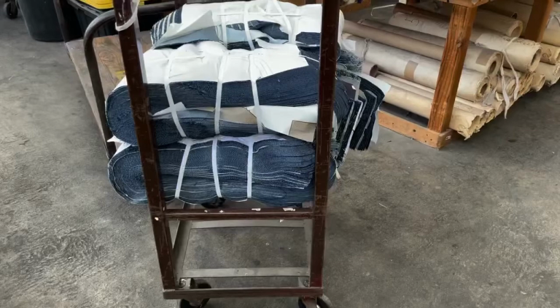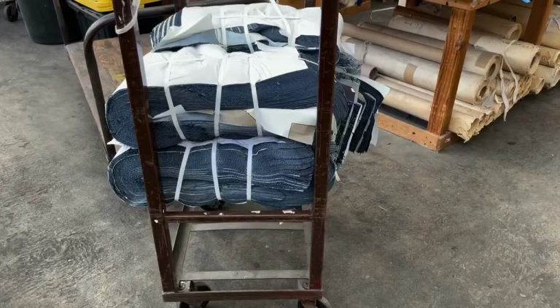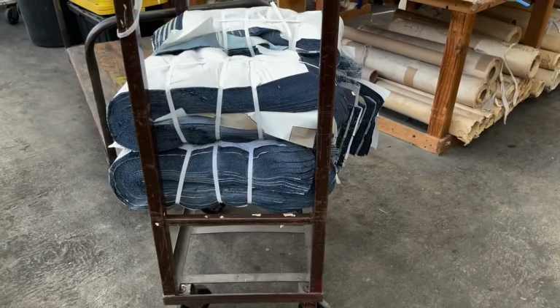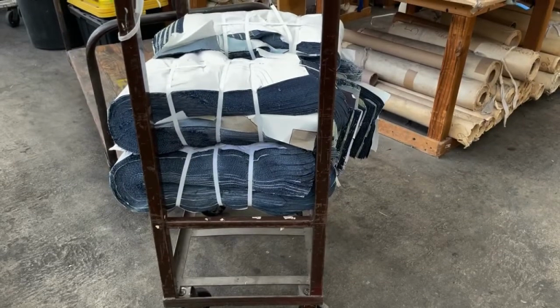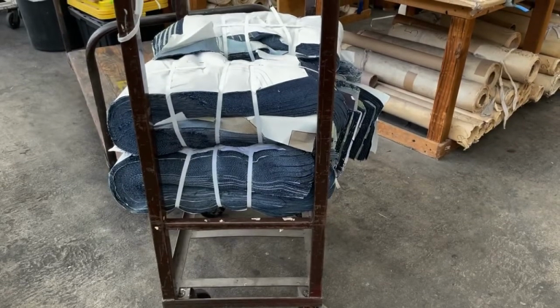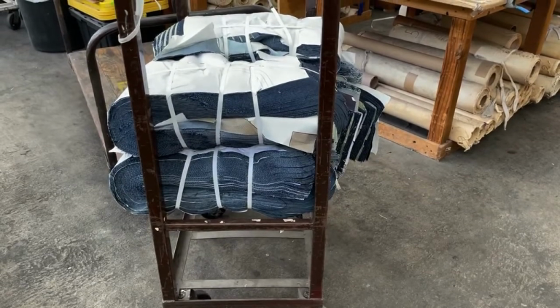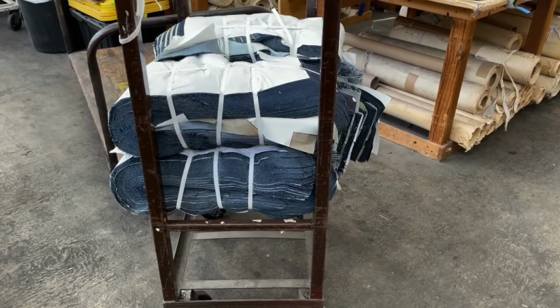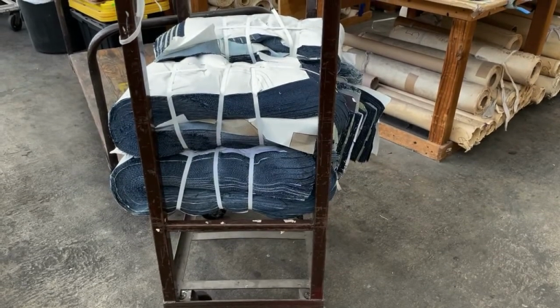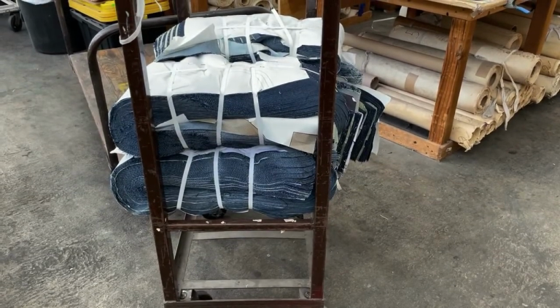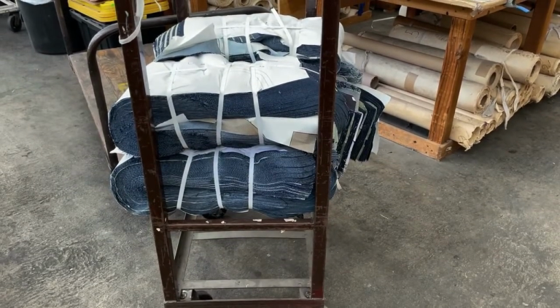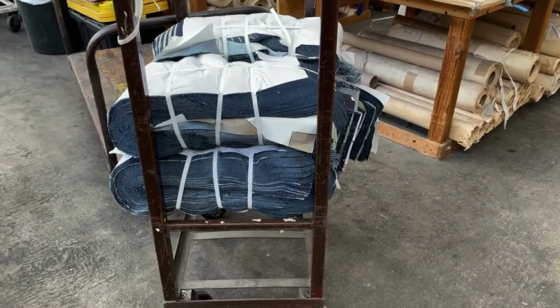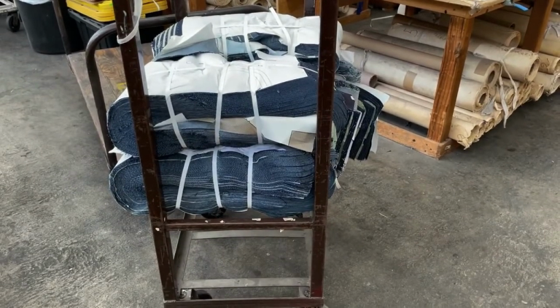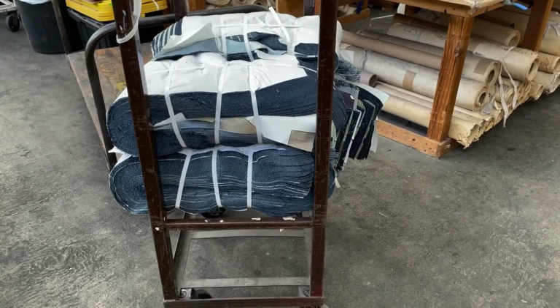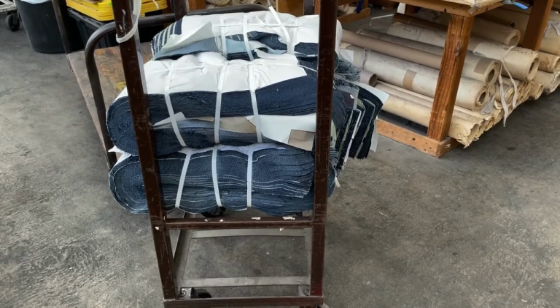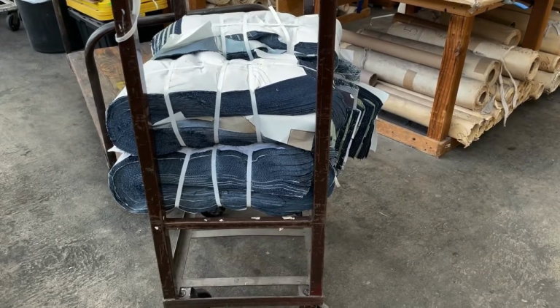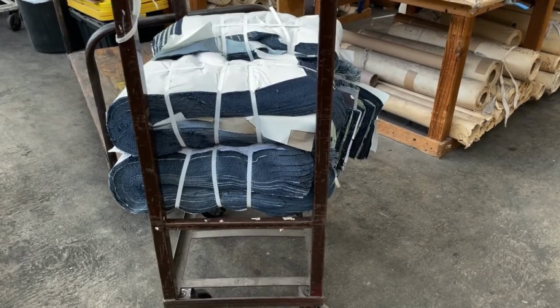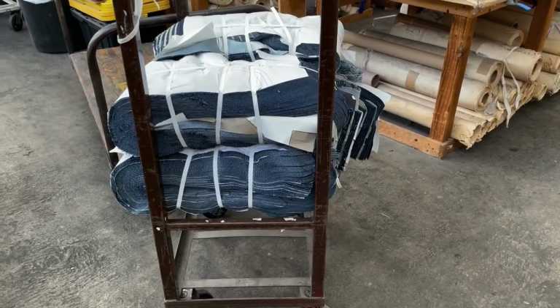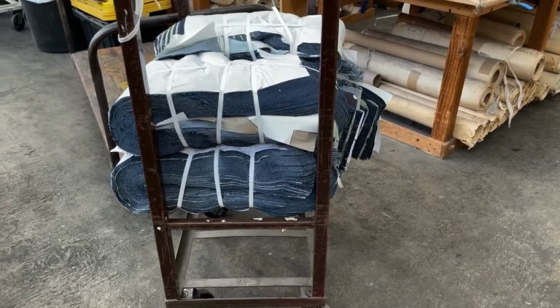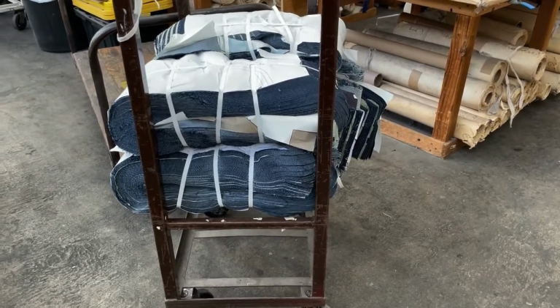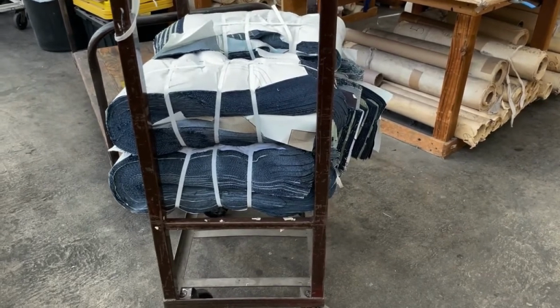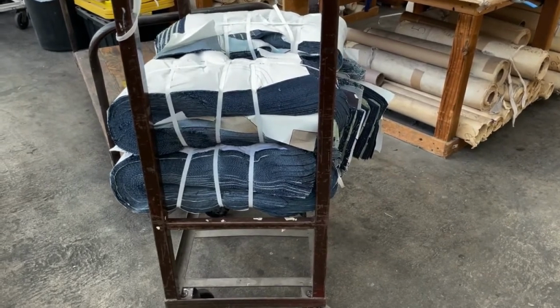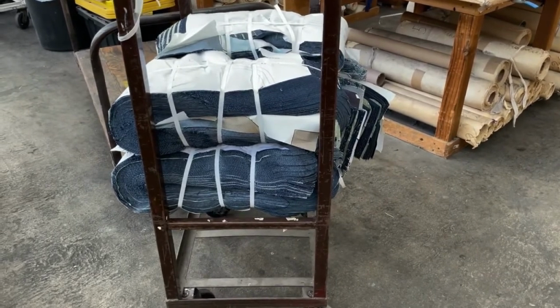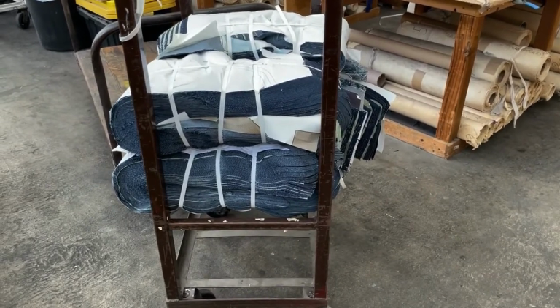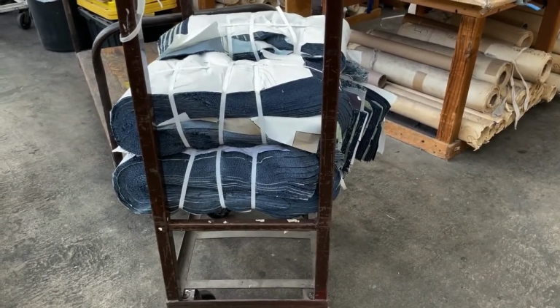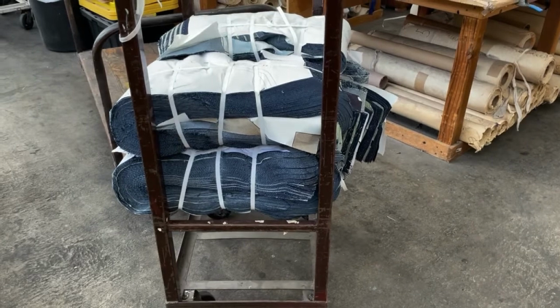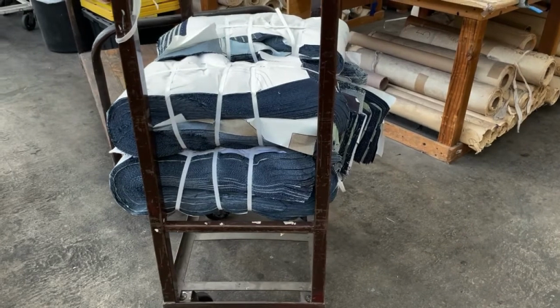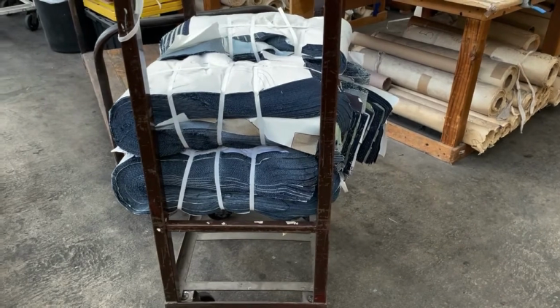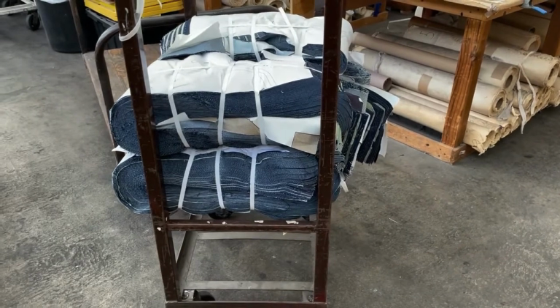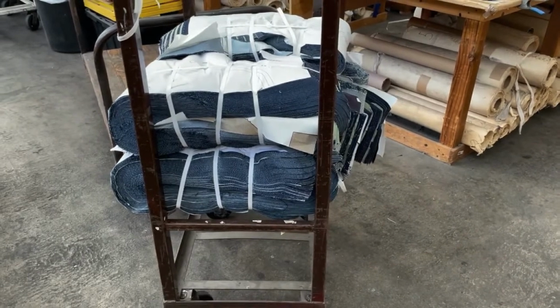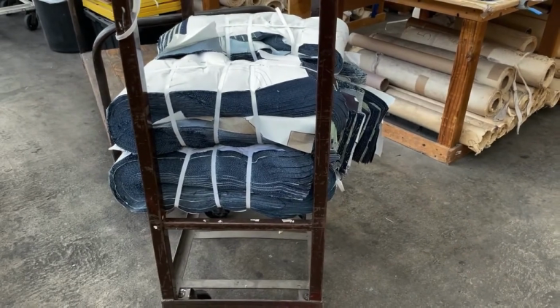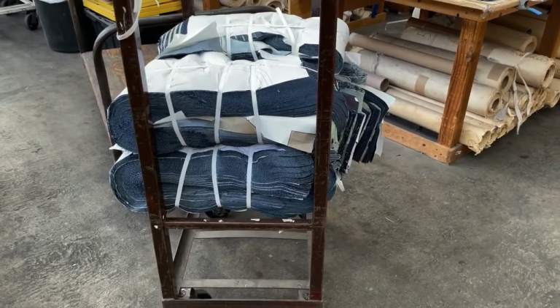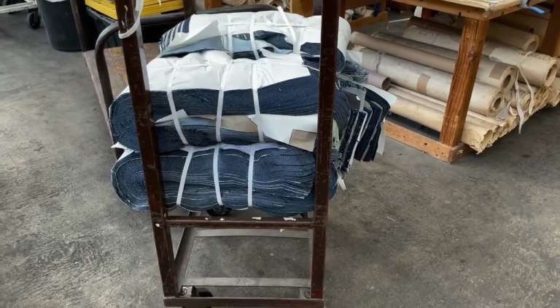We are going to review the process. This is a cut that has arrived from a denim company. We are going to do some decorative stitching for them.